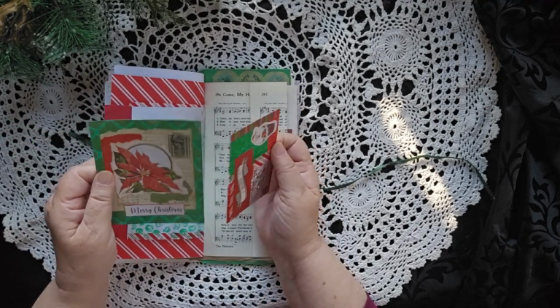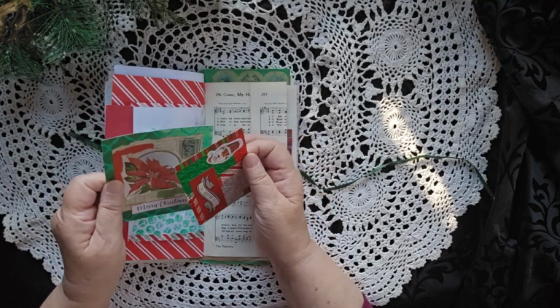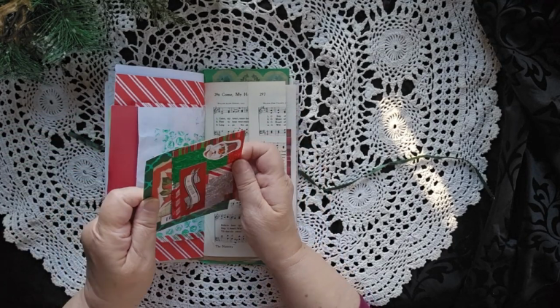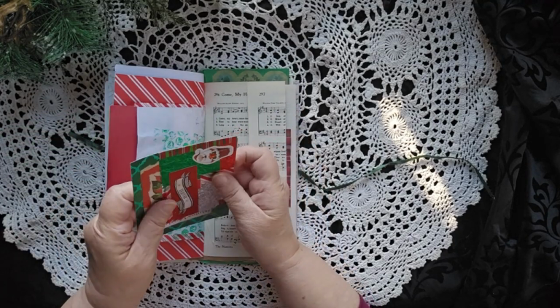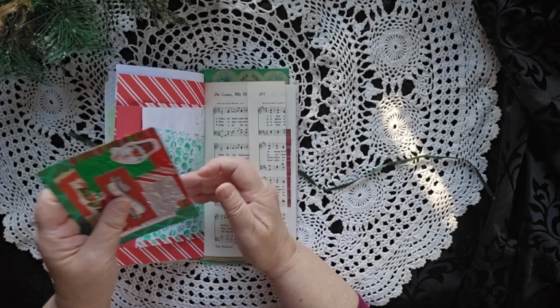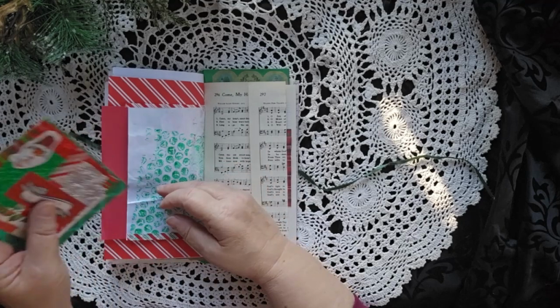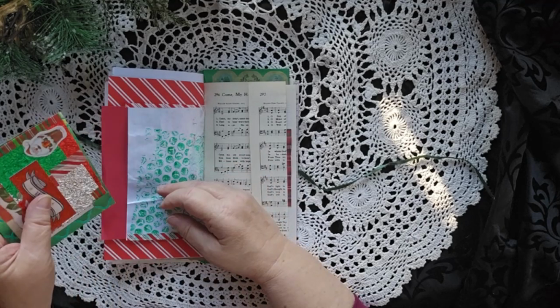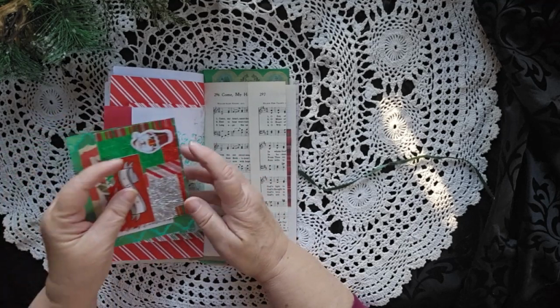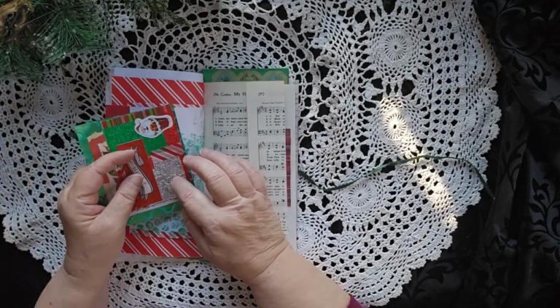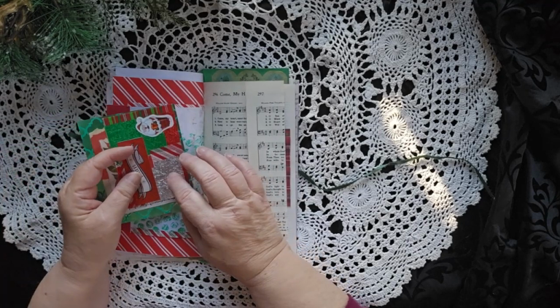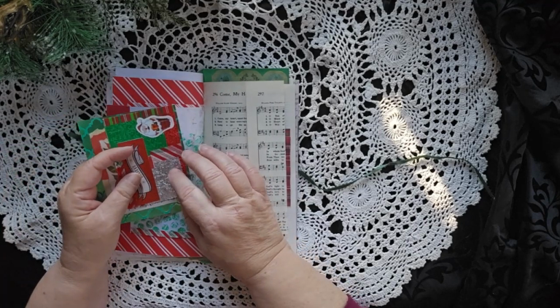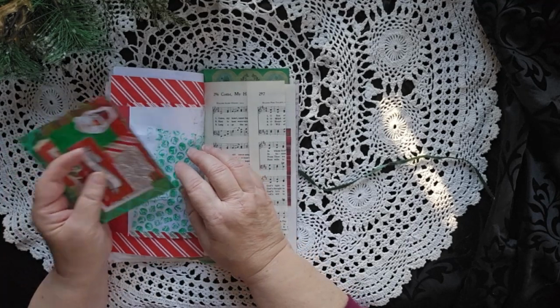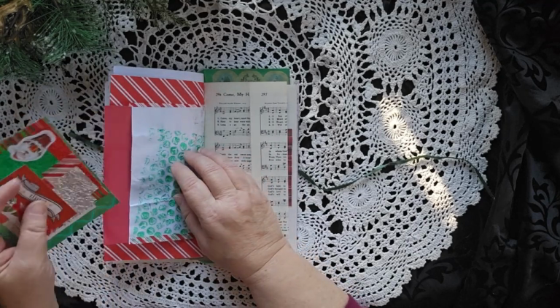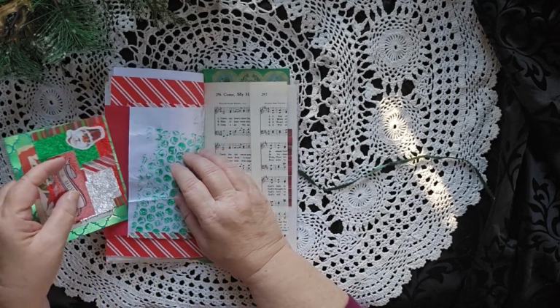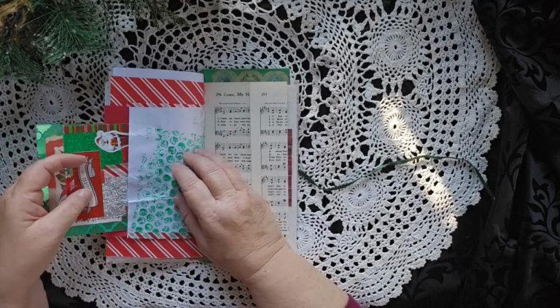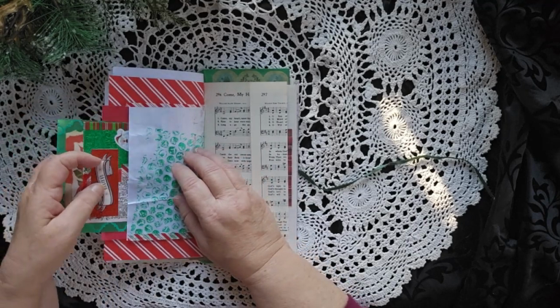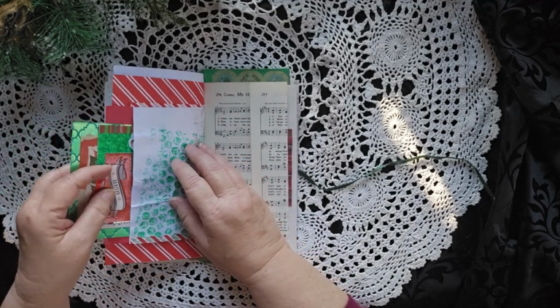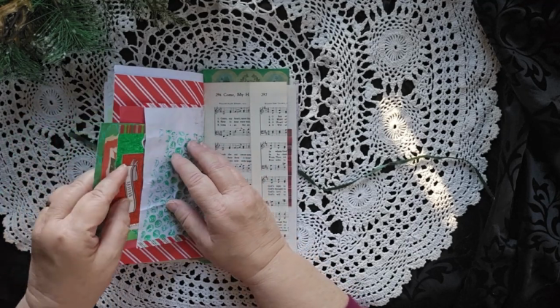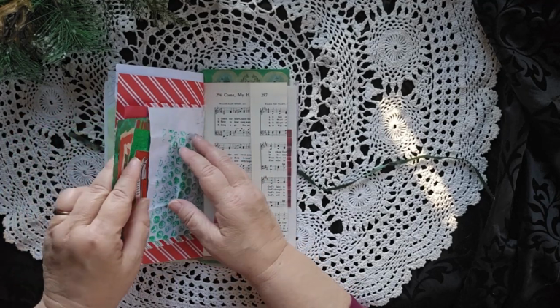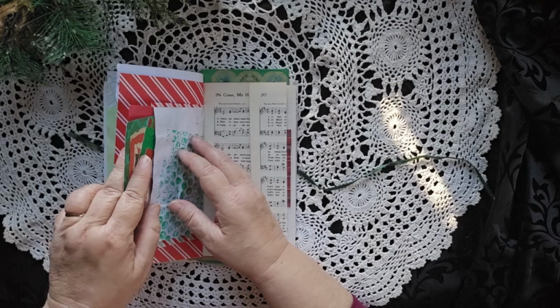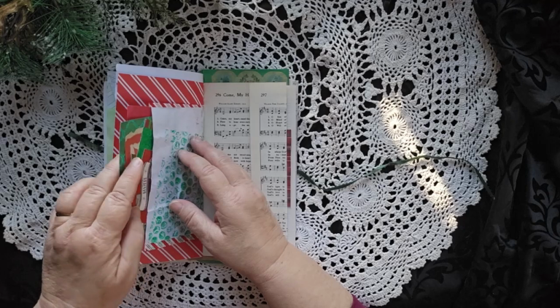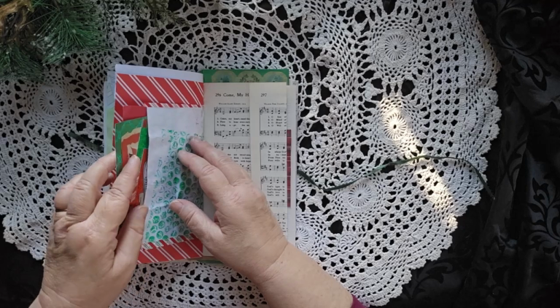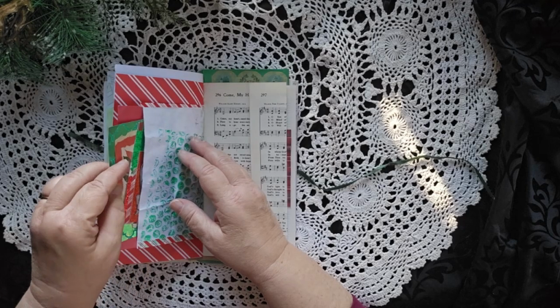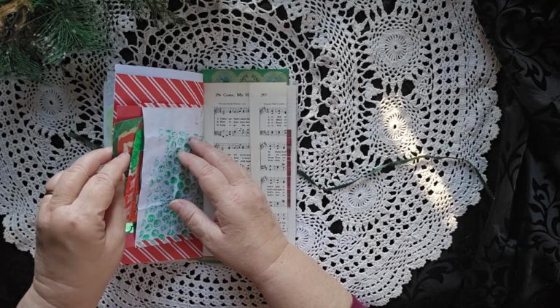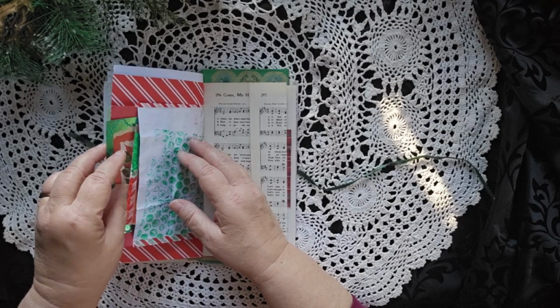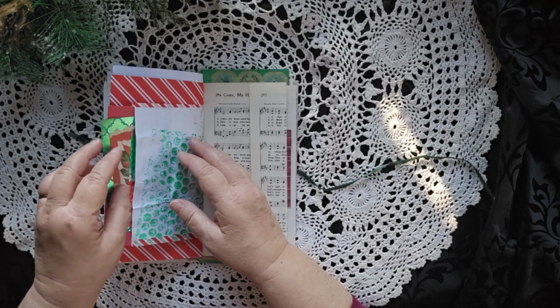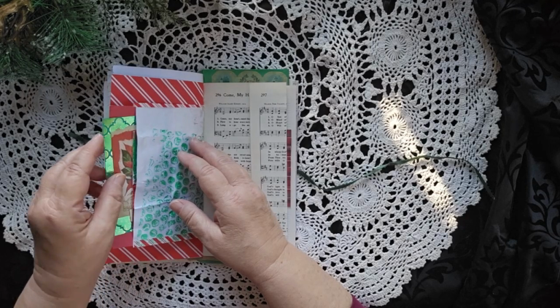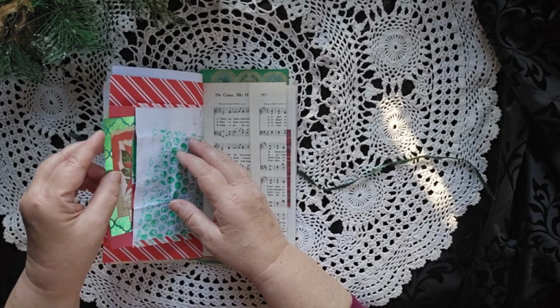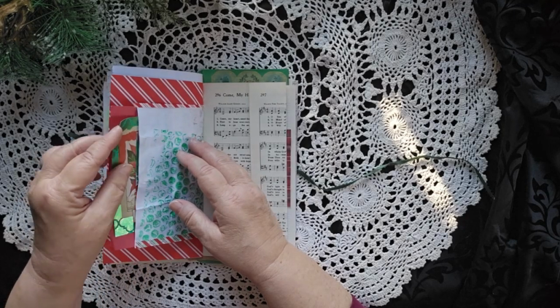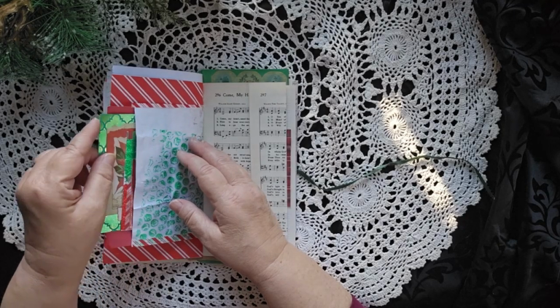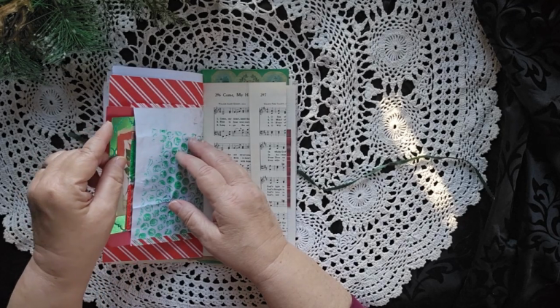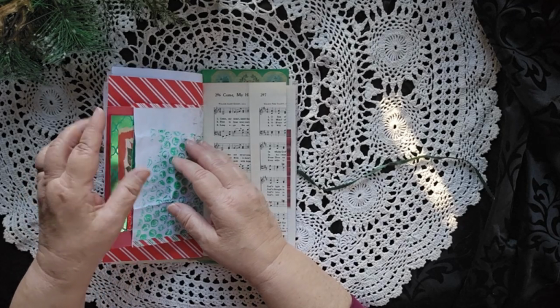Merry Christmas and a little bit of Santa. If you're wondering about the foil, let's just put it this way — we eat a lot of Hershey's Kisses in this house at Christmas time.